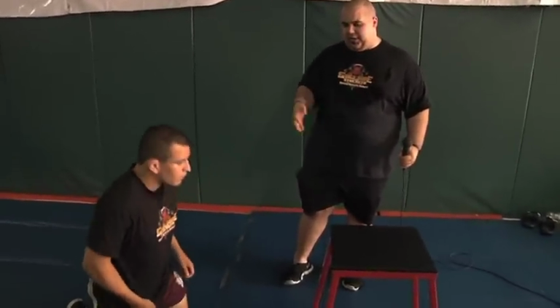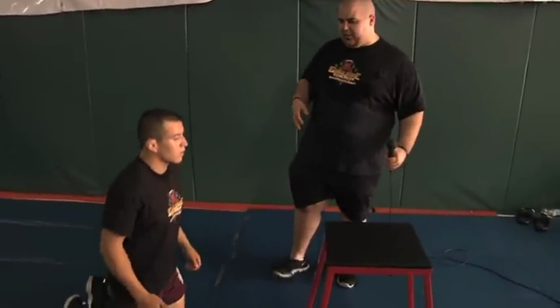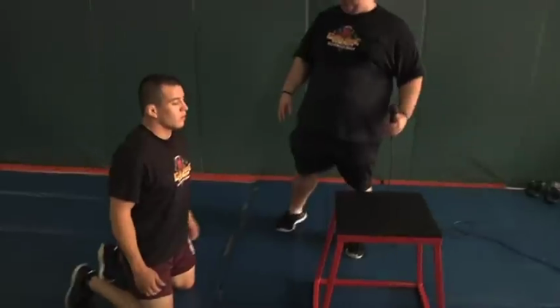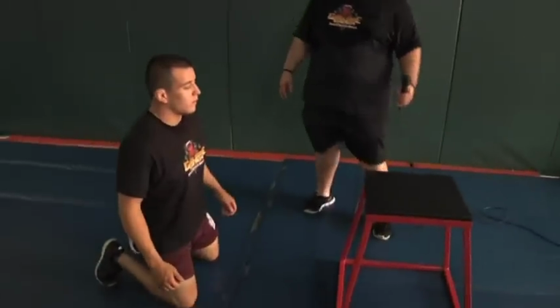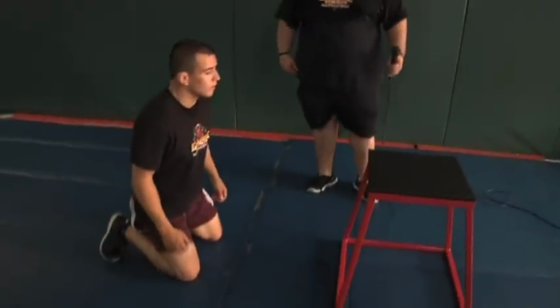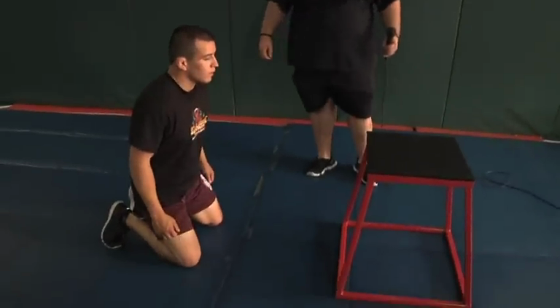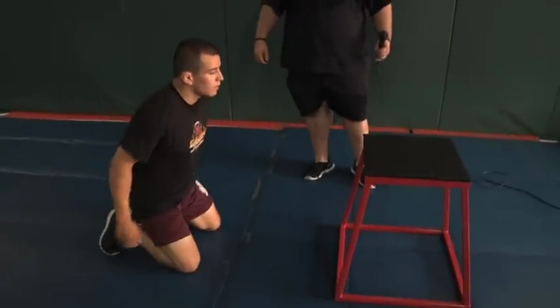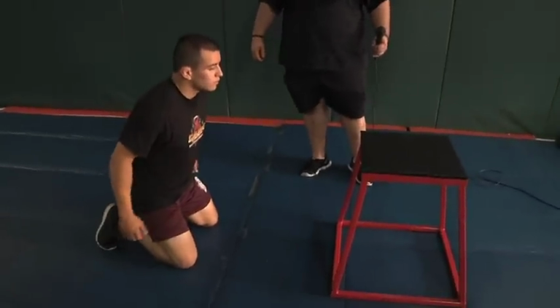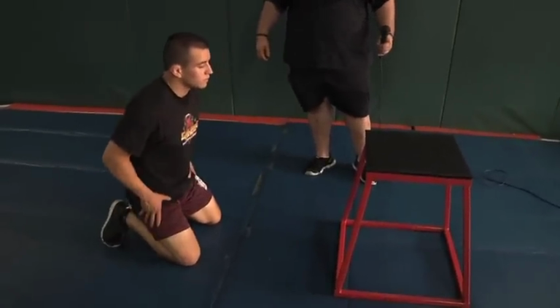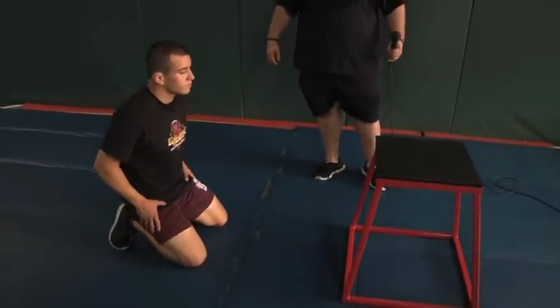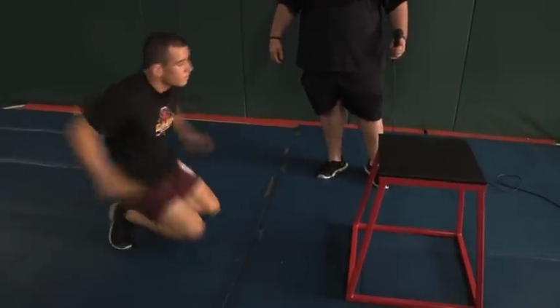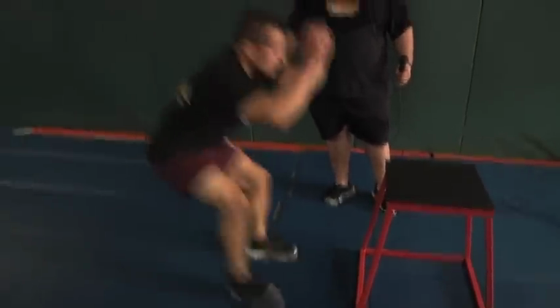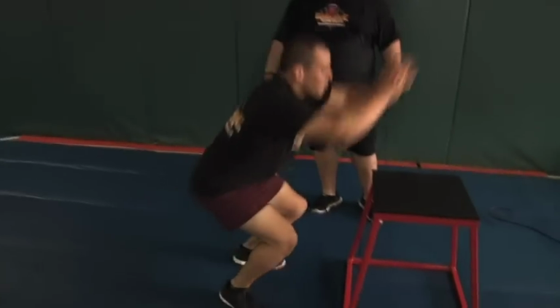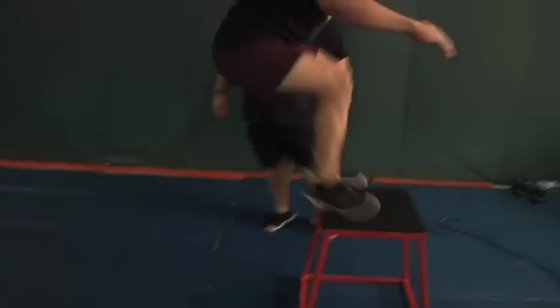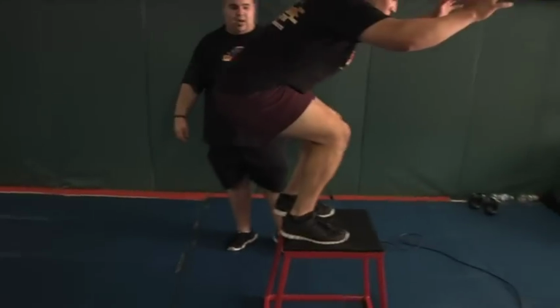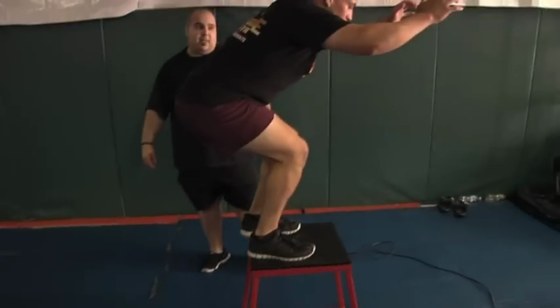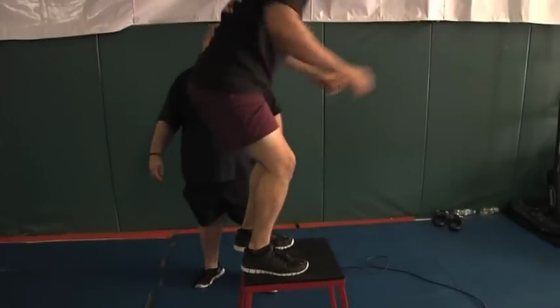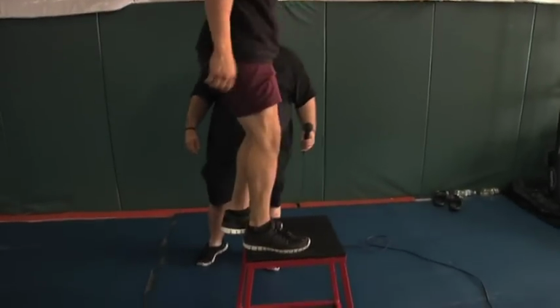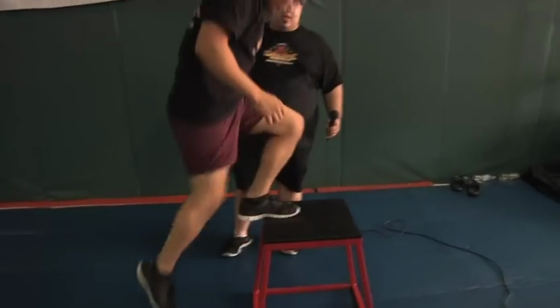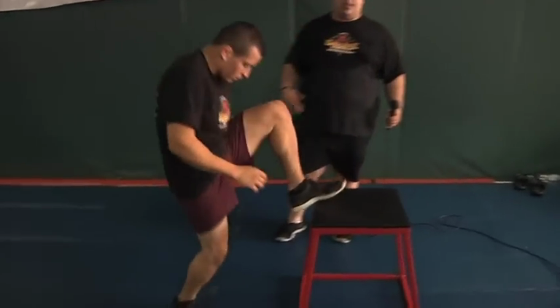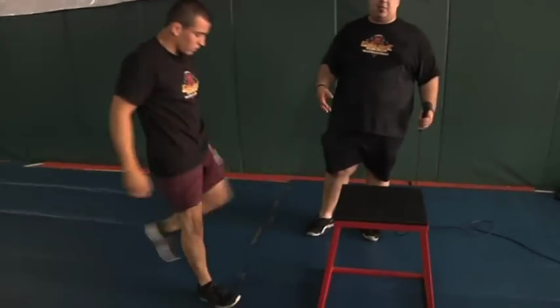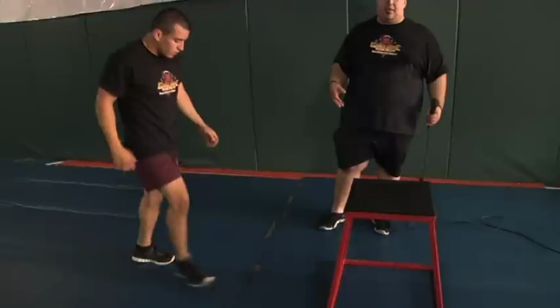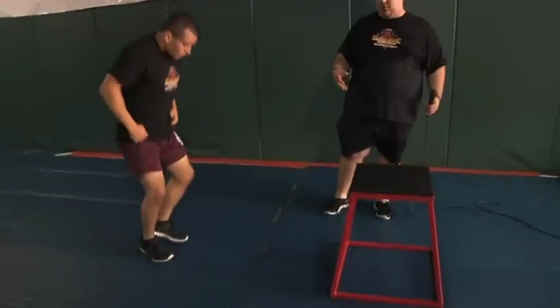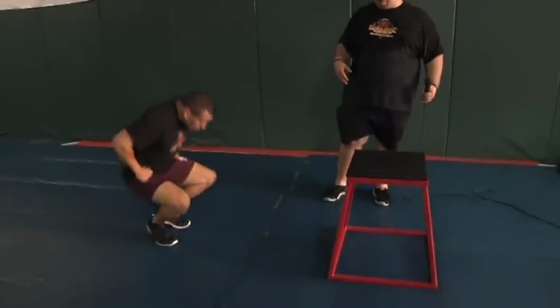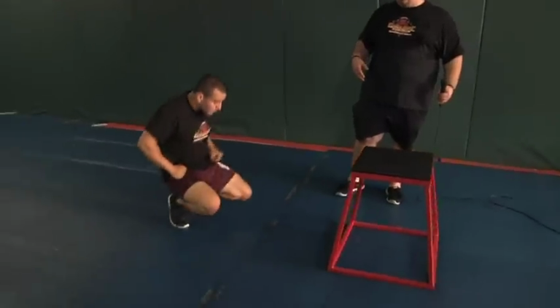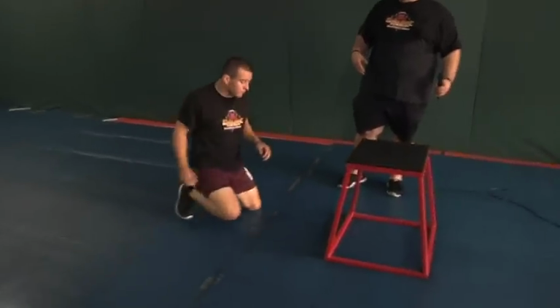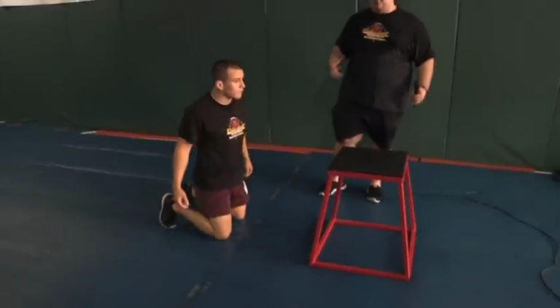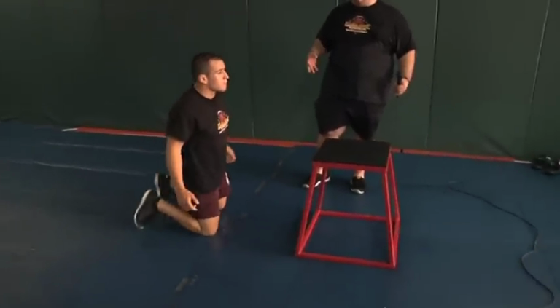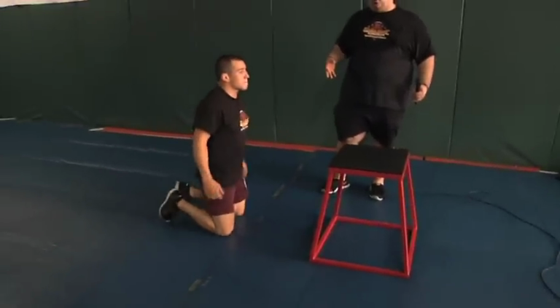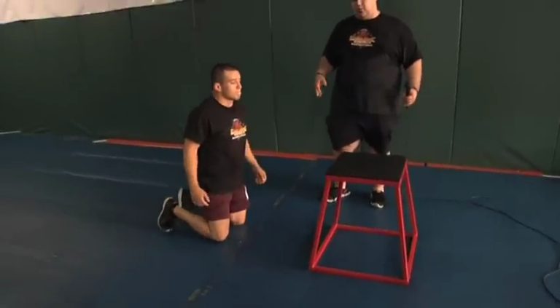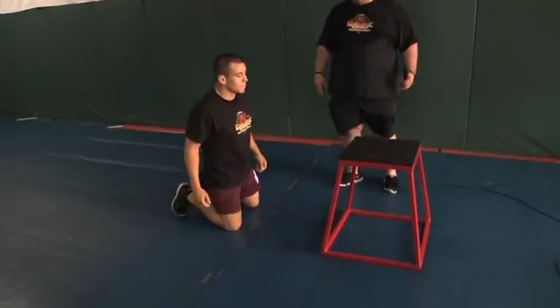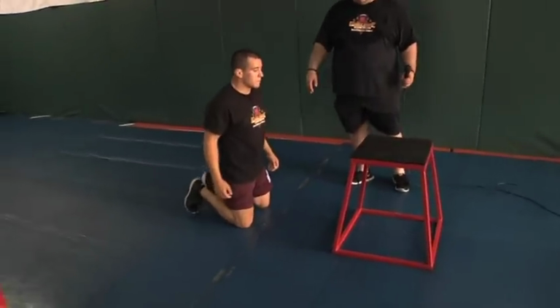Eddie's going to demonstrate a couple of reps. Sitting back on his heels, exploding up, sticking the landing, and driving up to the next box. This is a really advanced plyometric move, but it's a good goal to work towards with all your athletes.